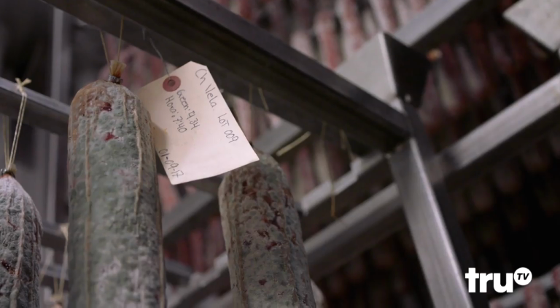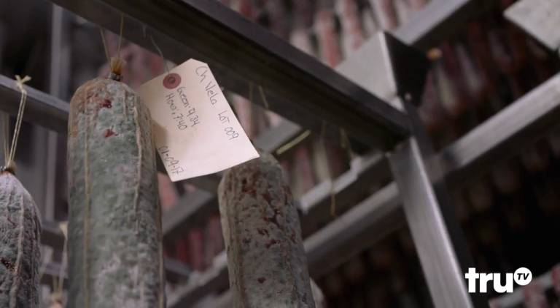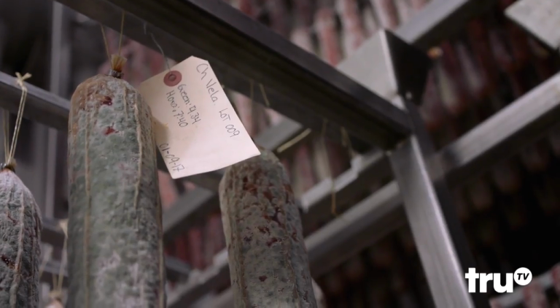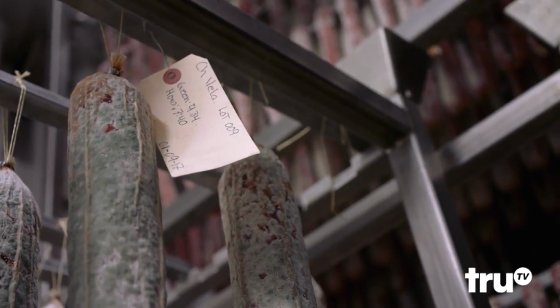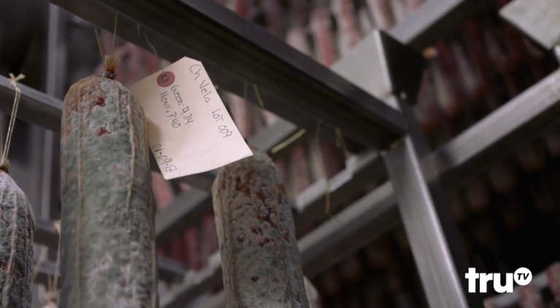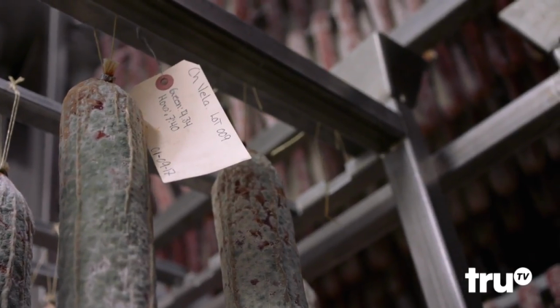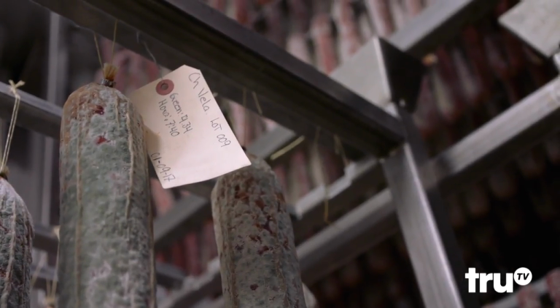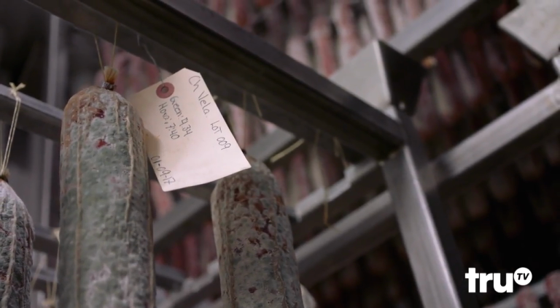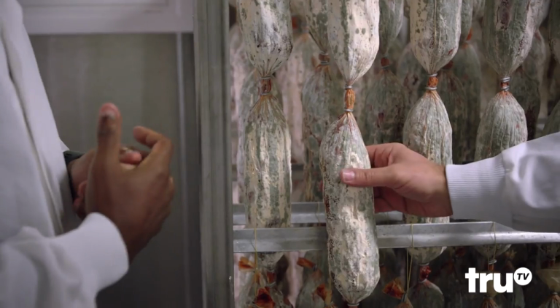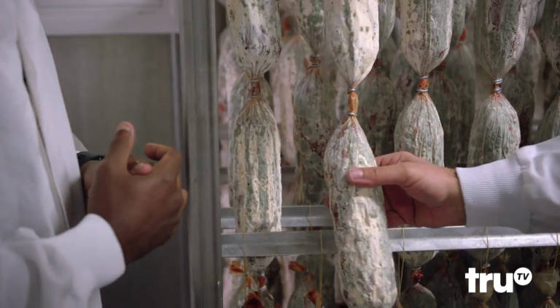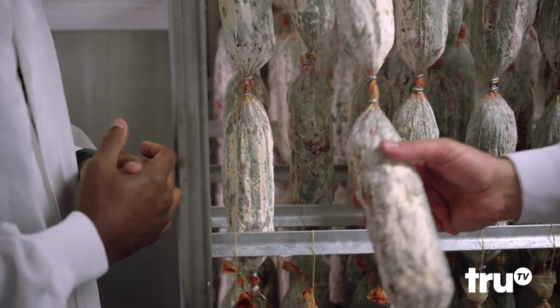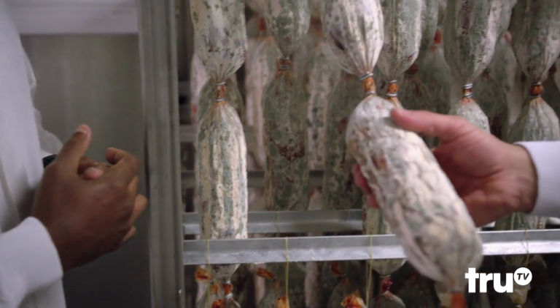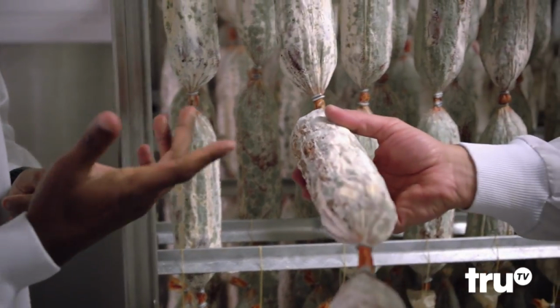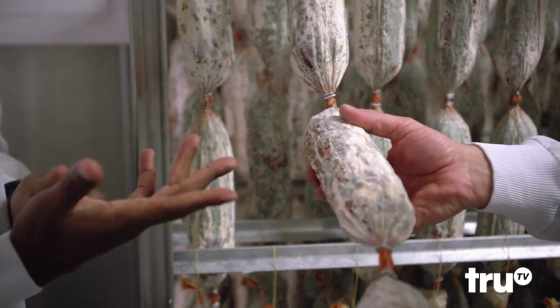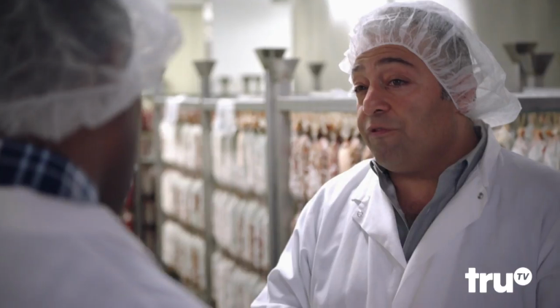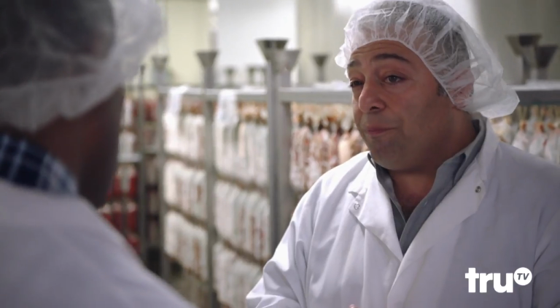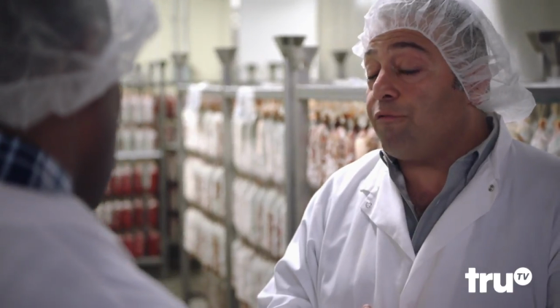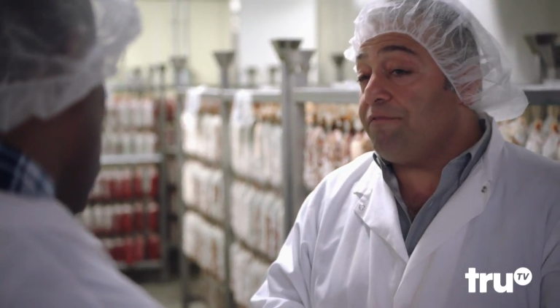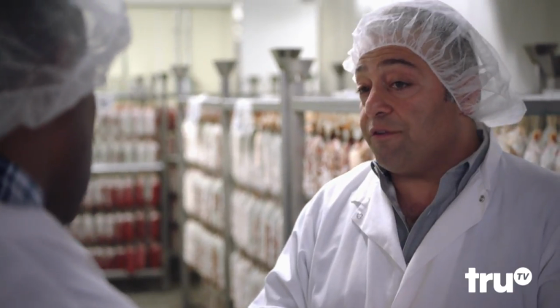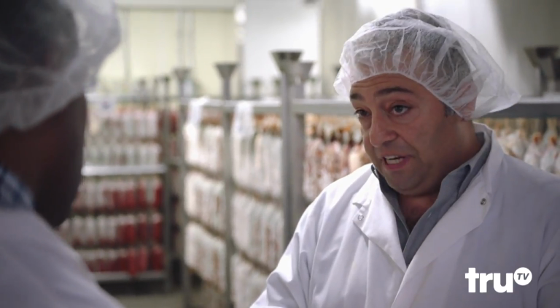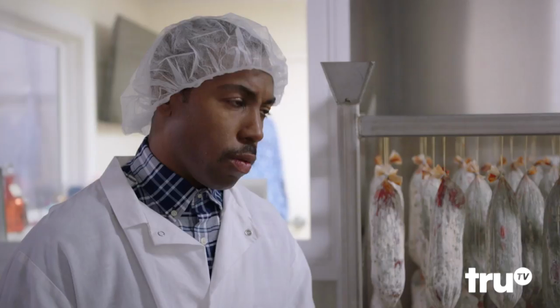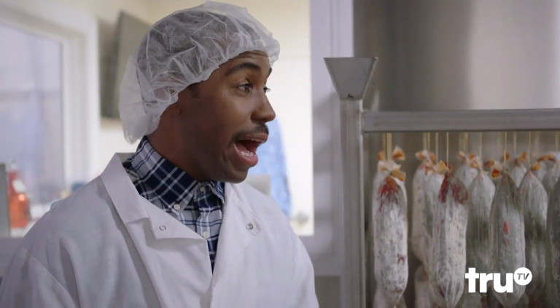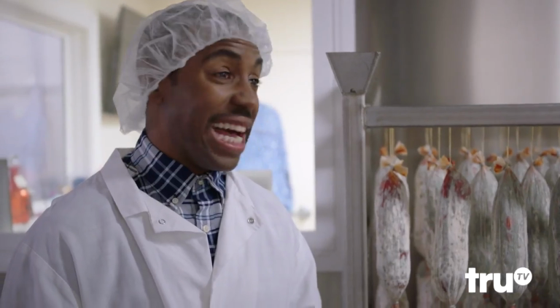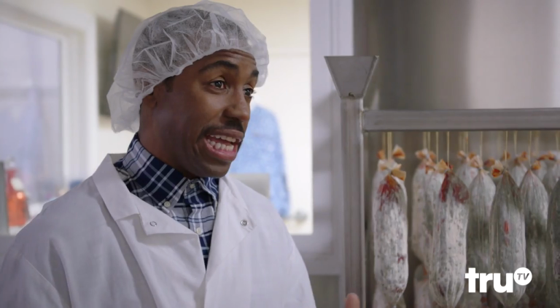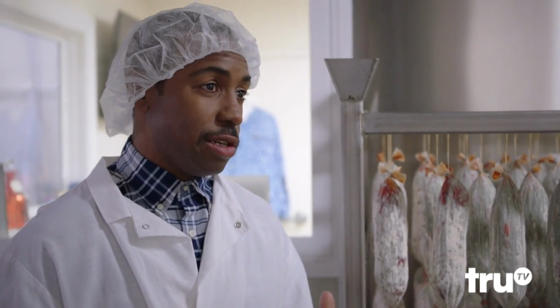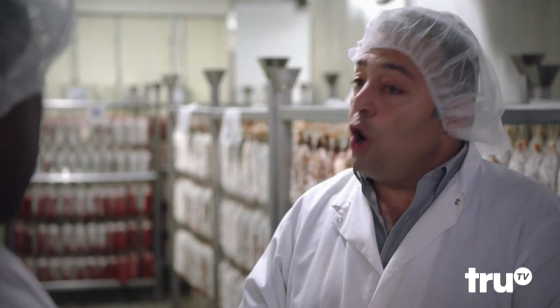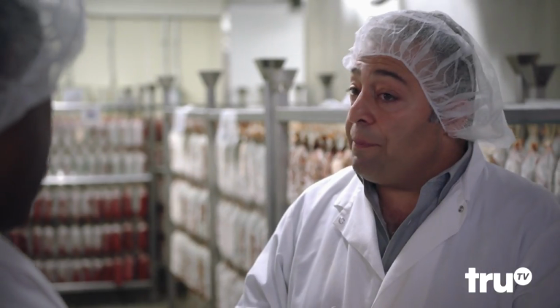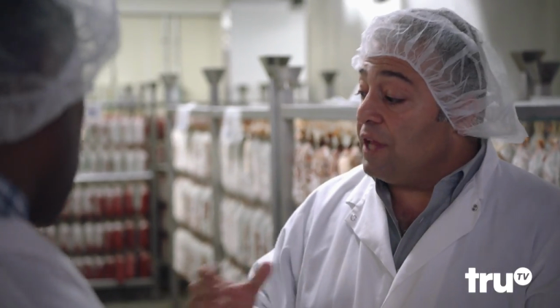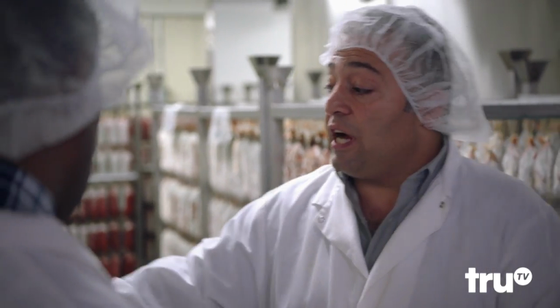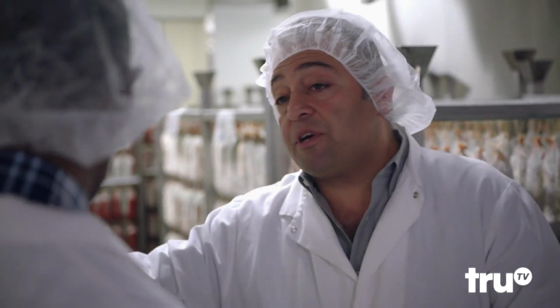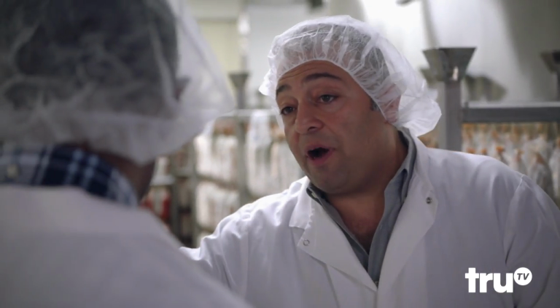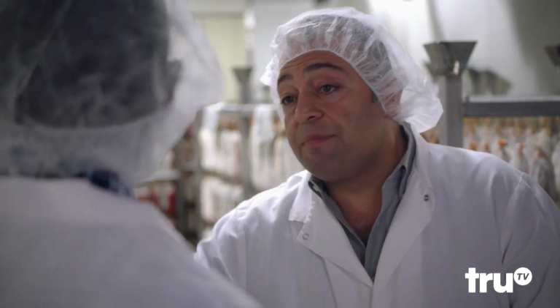How long have they been in here for that whole process? This particular lot was inside the drying room for about 45 to 50 days. Wow. Is that sort of standard? No, it depends on the diameter of the product.